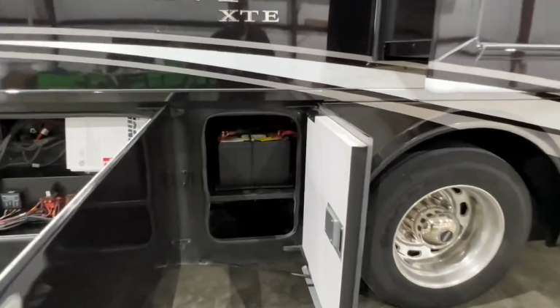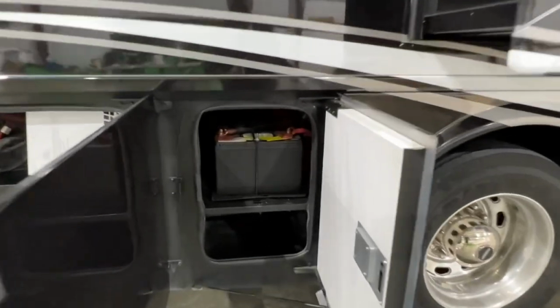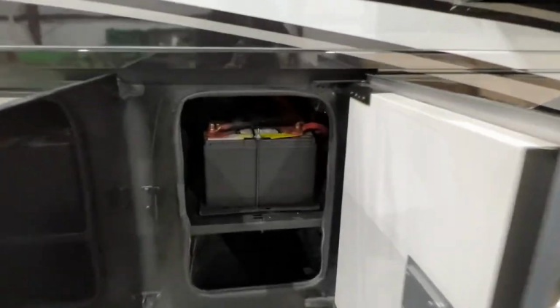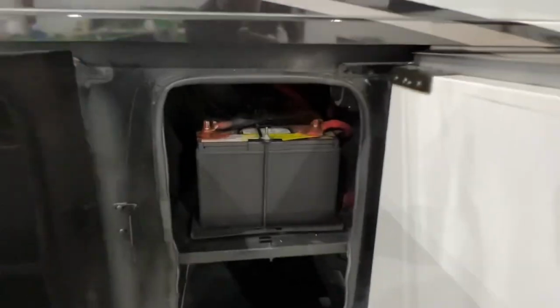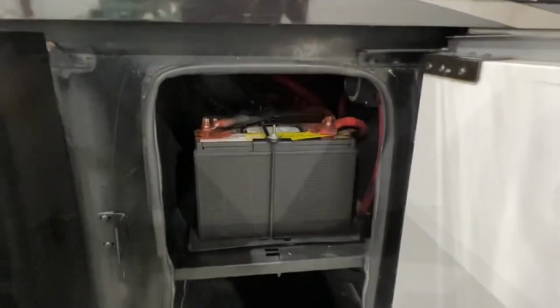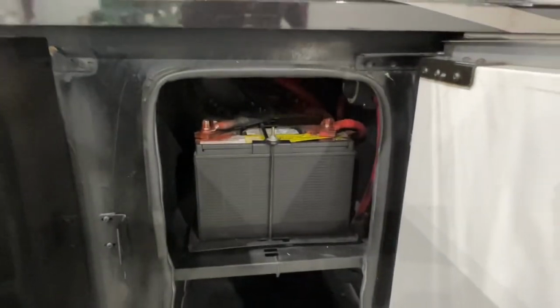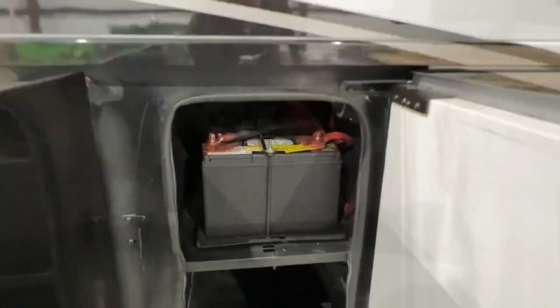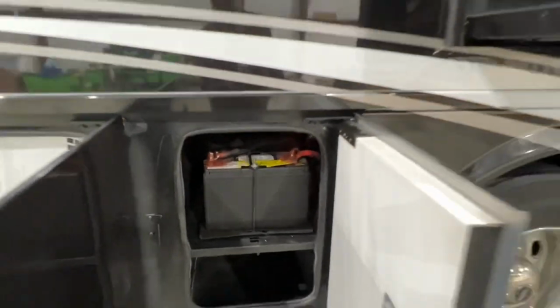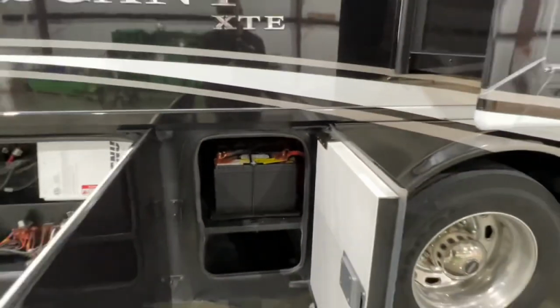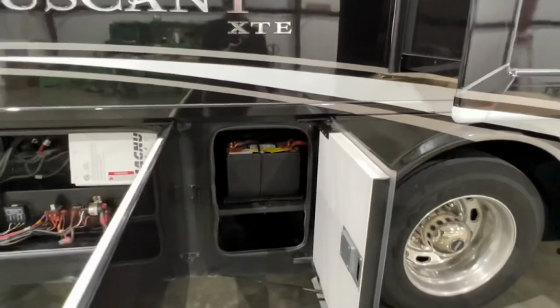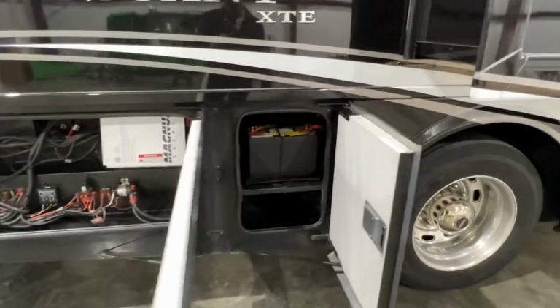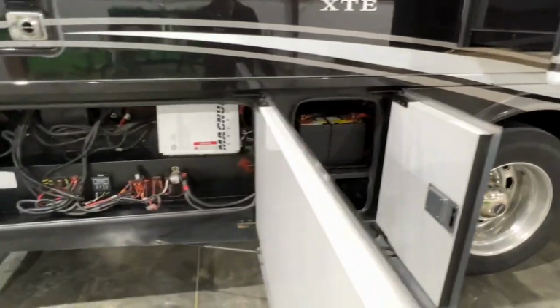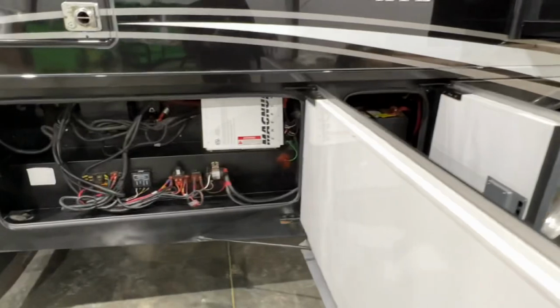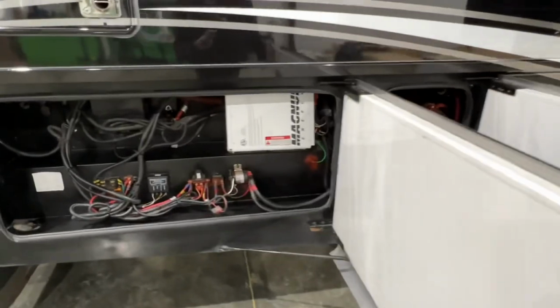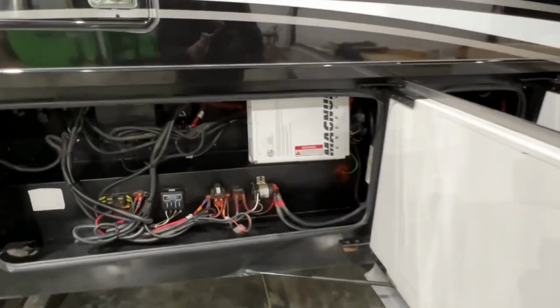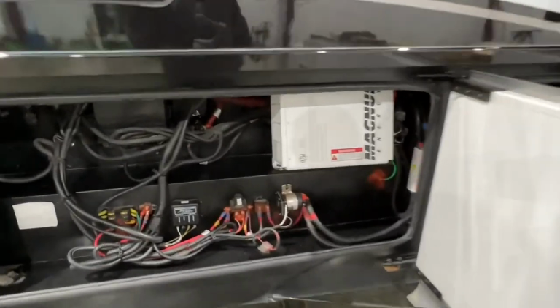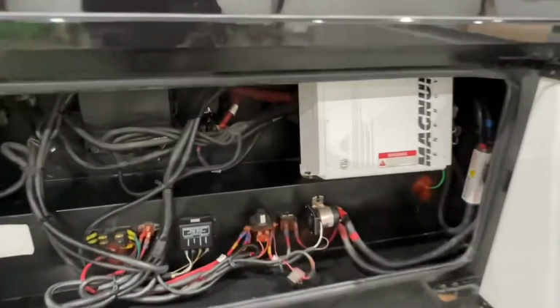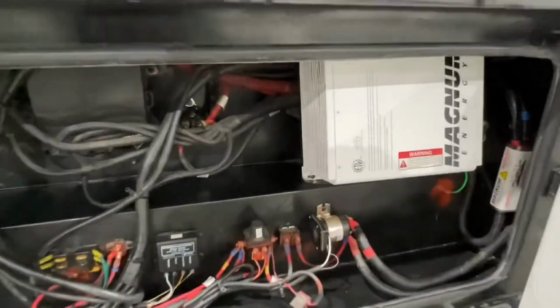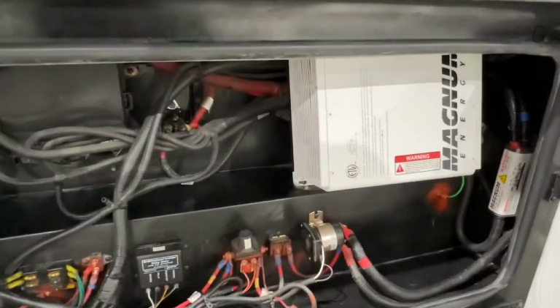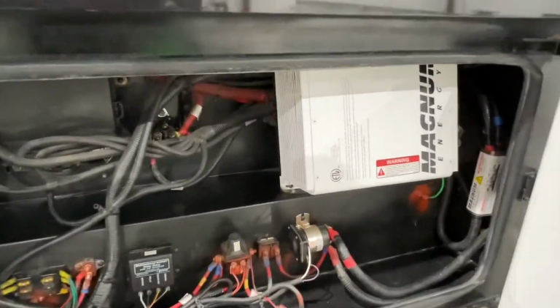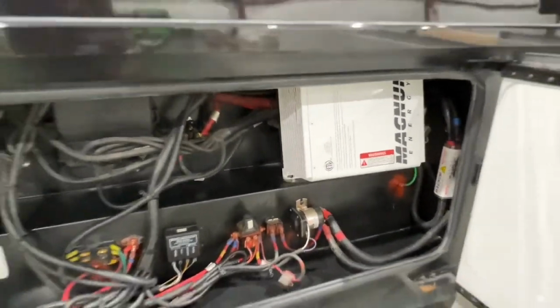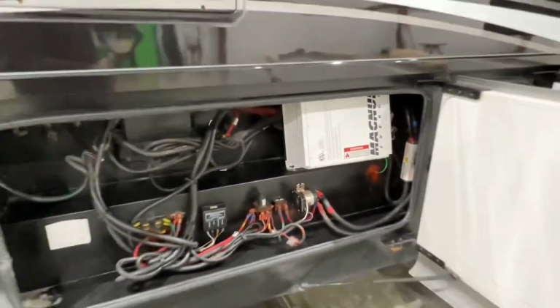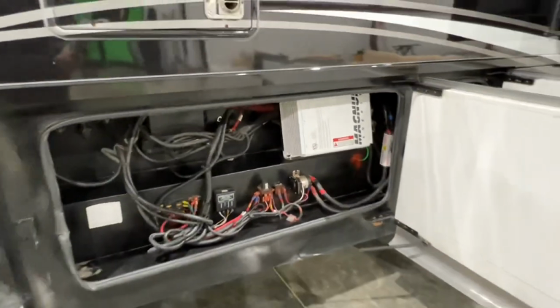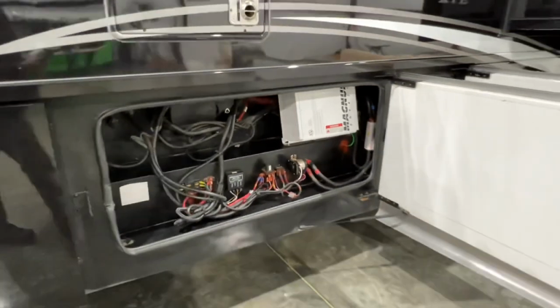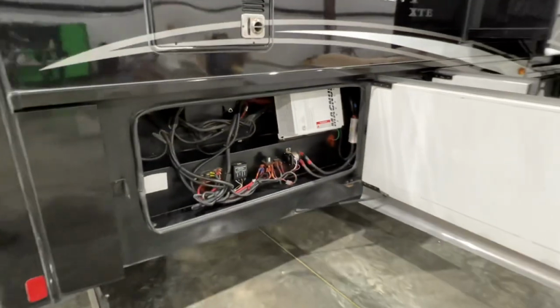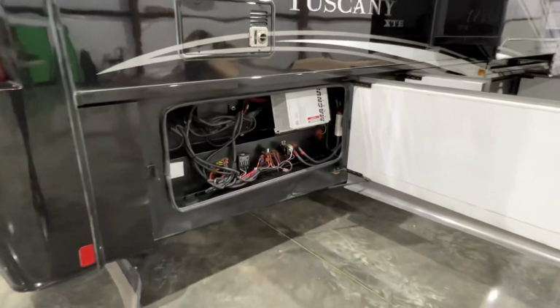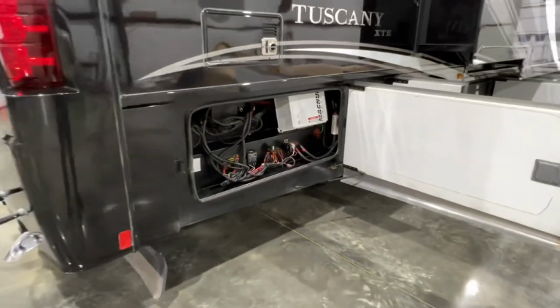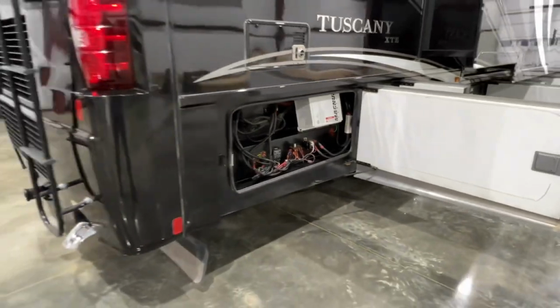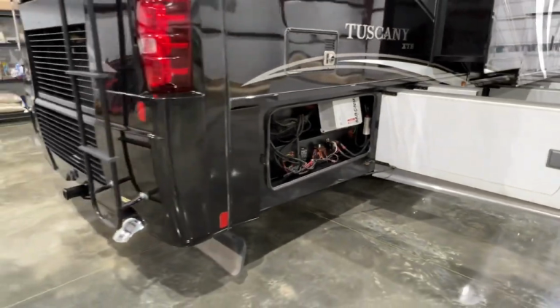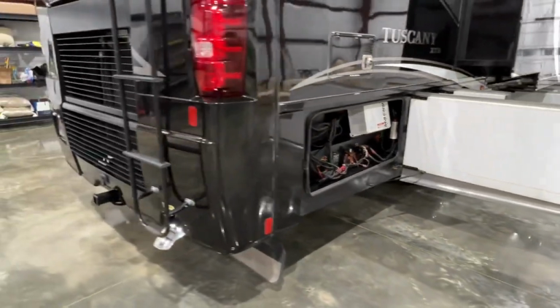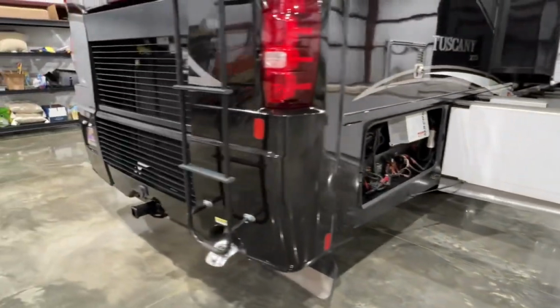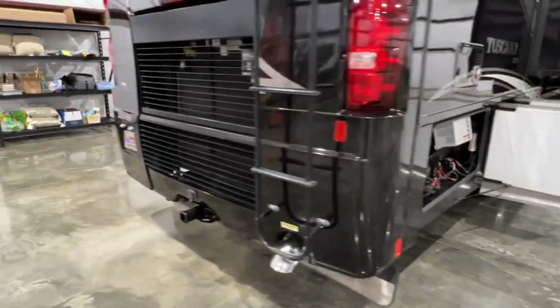There's your chassis batteries for the engine — two of them. There's your 2,000-watt inverter. That runs the refrigerator, all your outlets, TVs, and things like that.